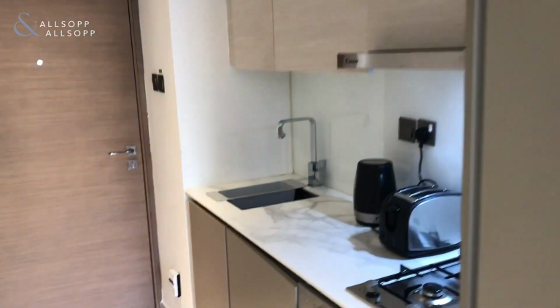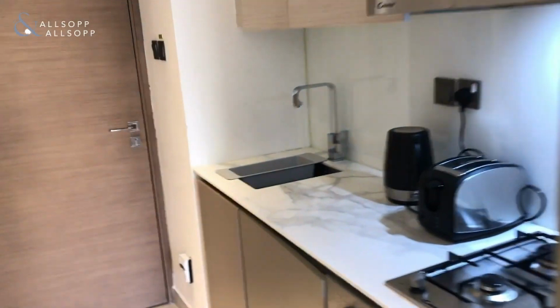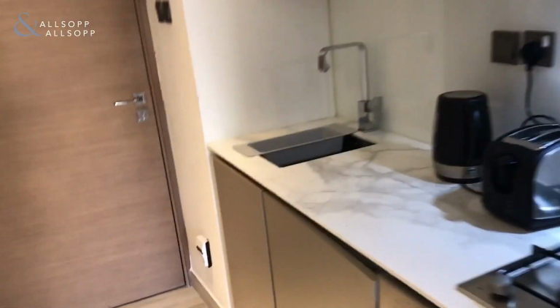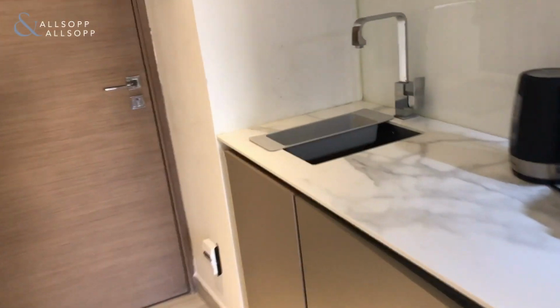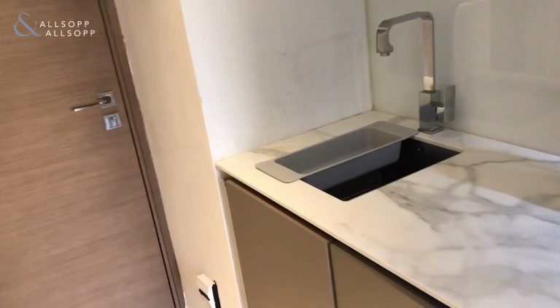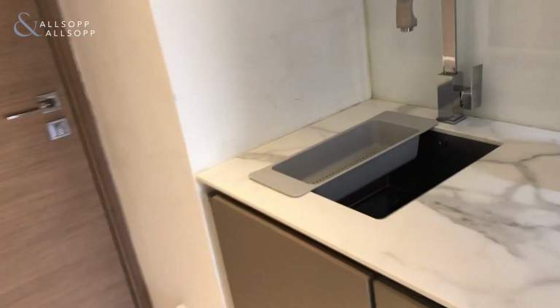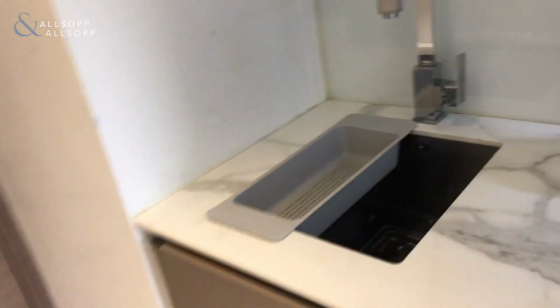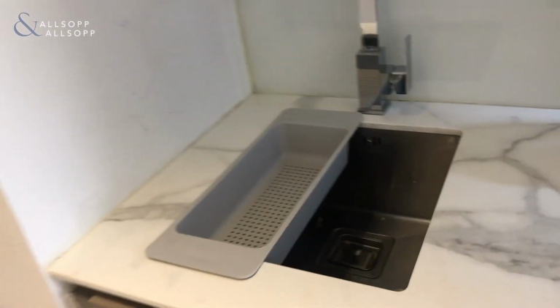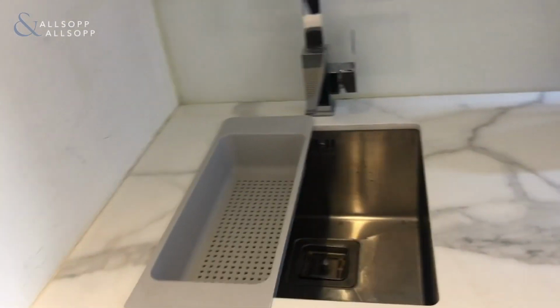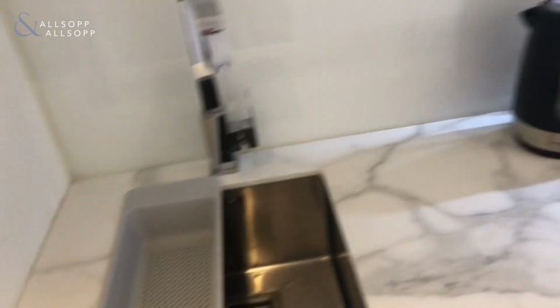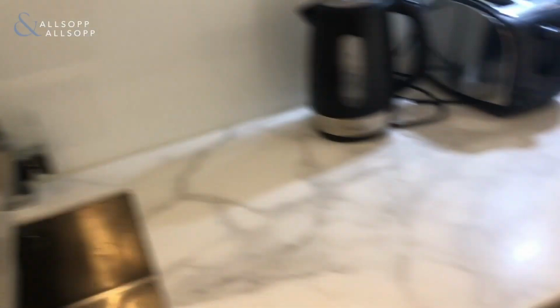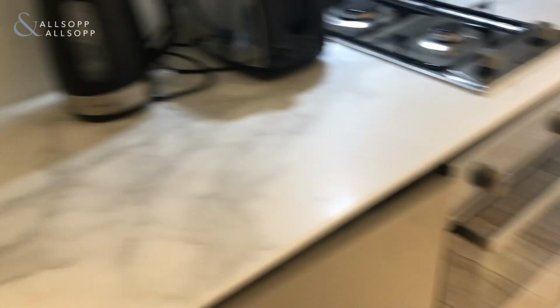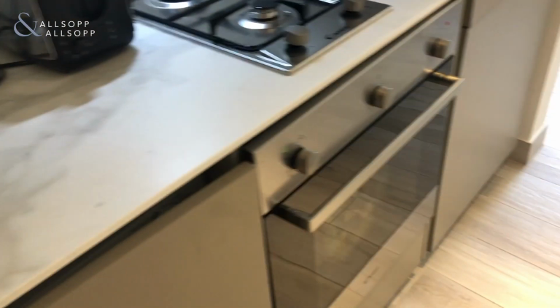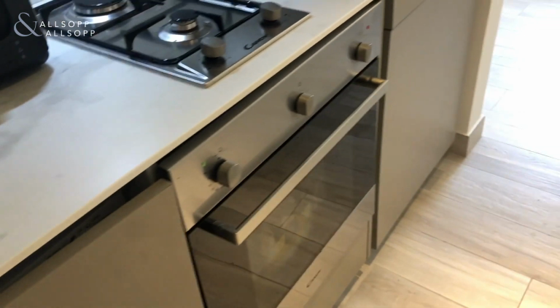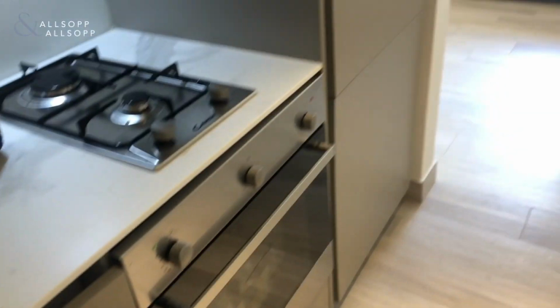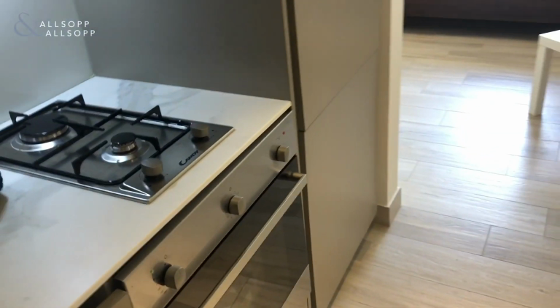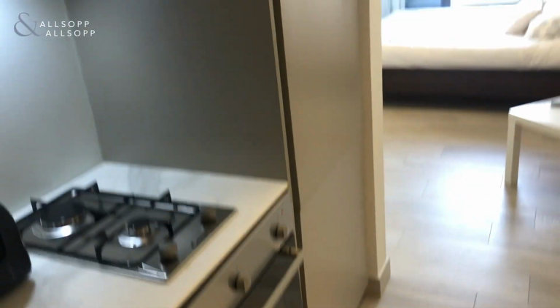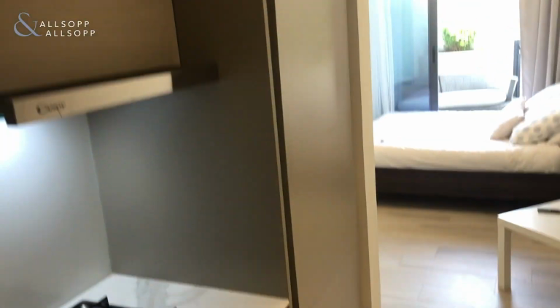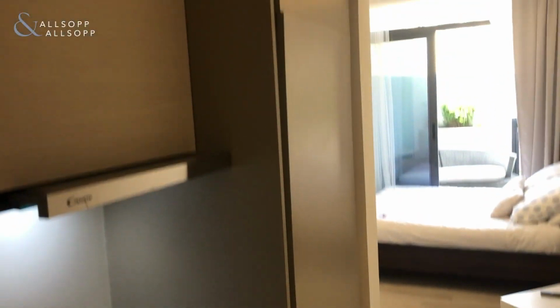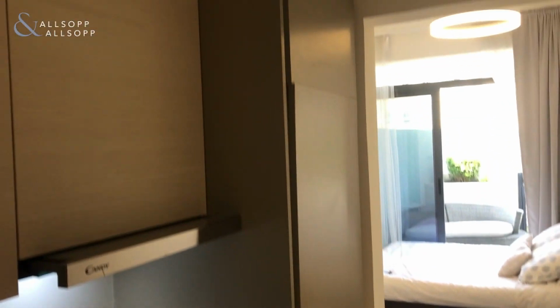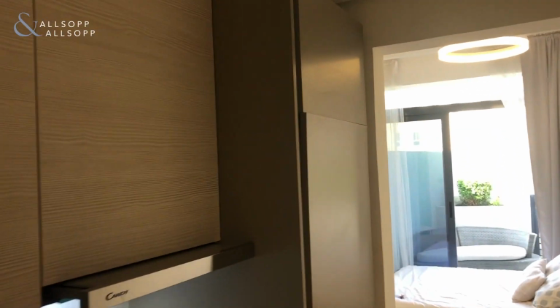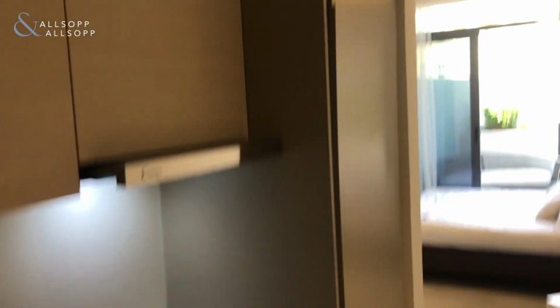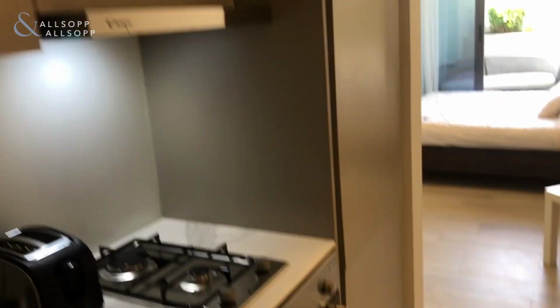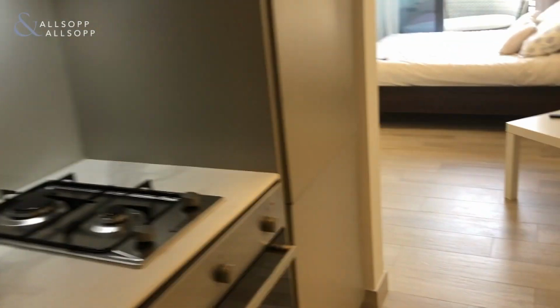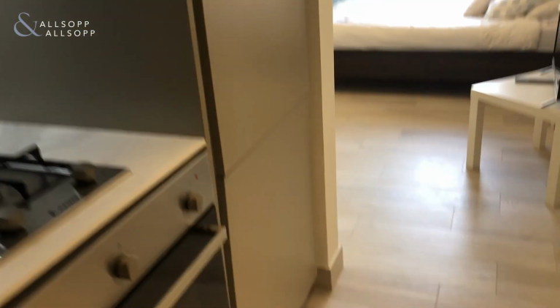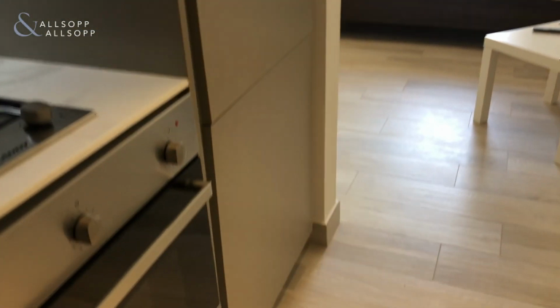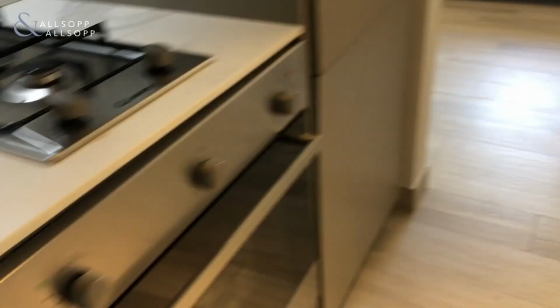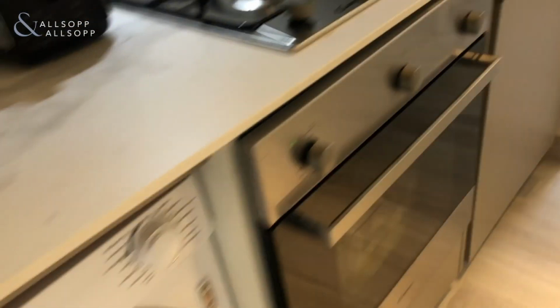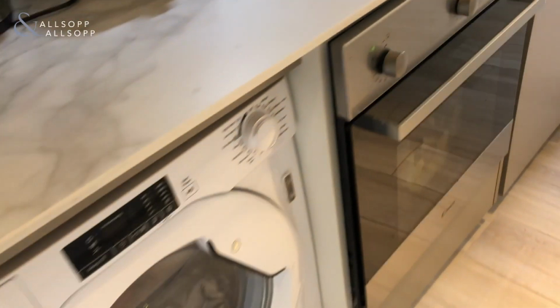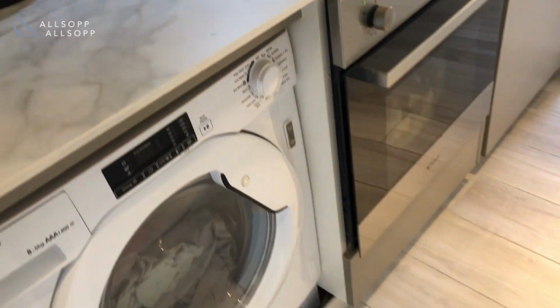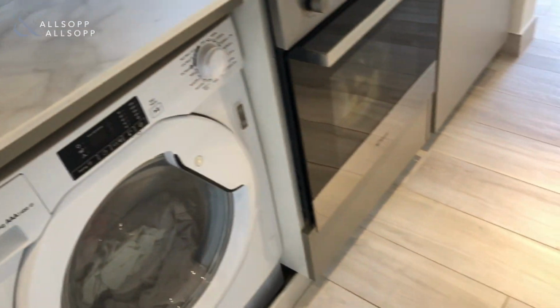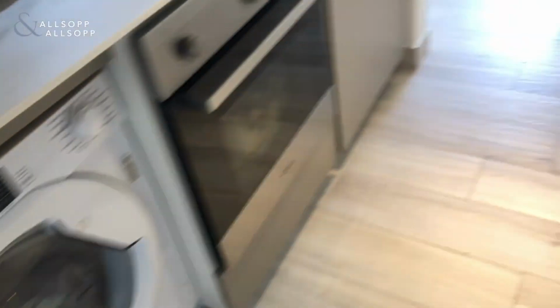You can see all the kitchen appliances will come integrated — built-in oven, really good sized fridge freezer, and a washer-dryer as well.